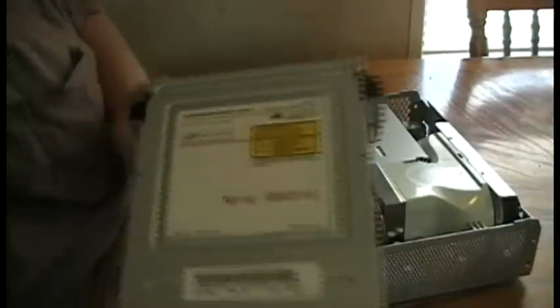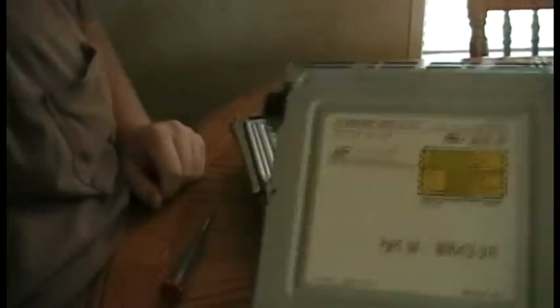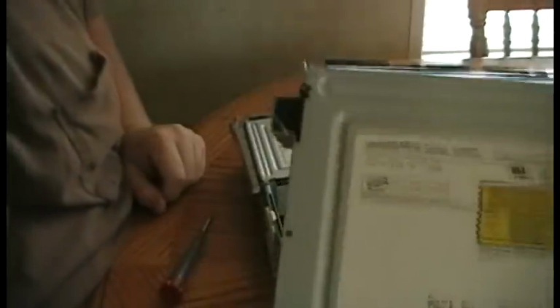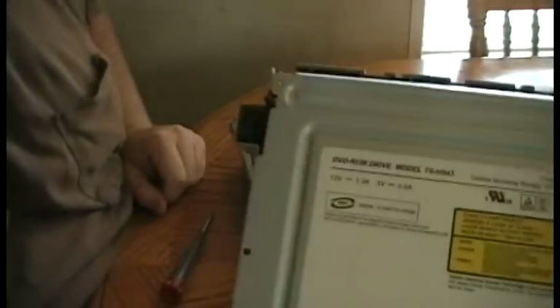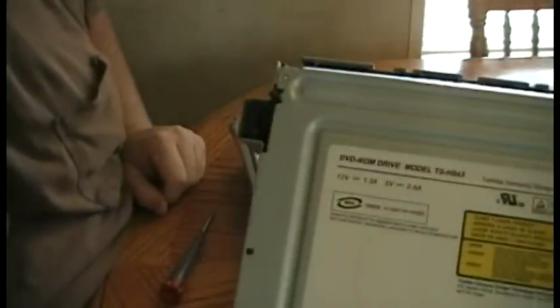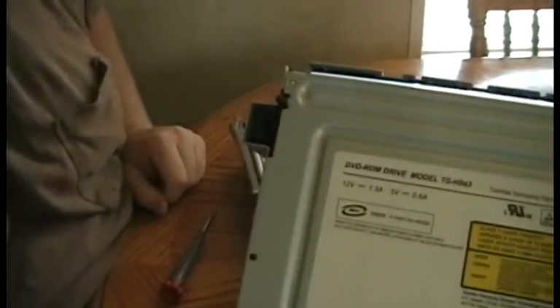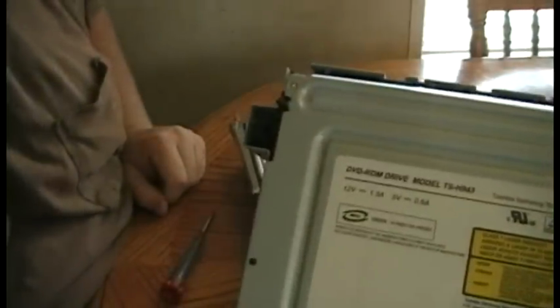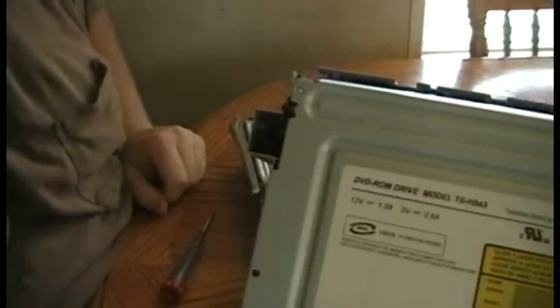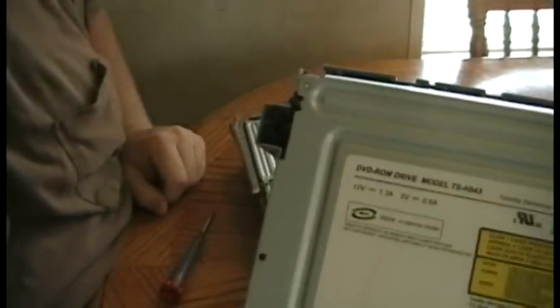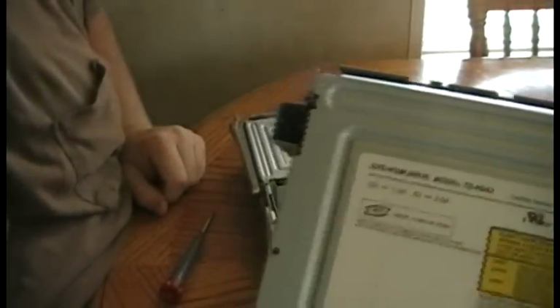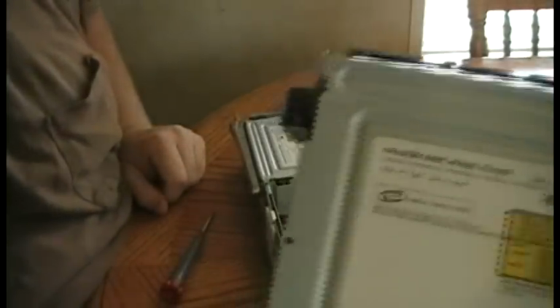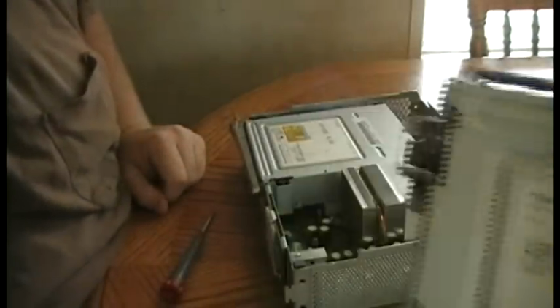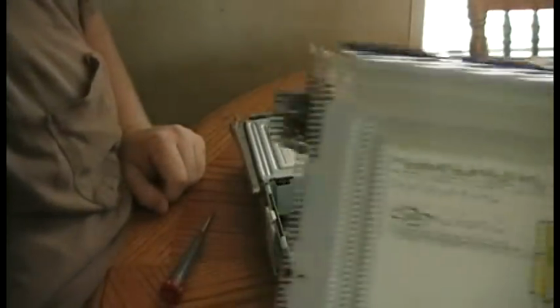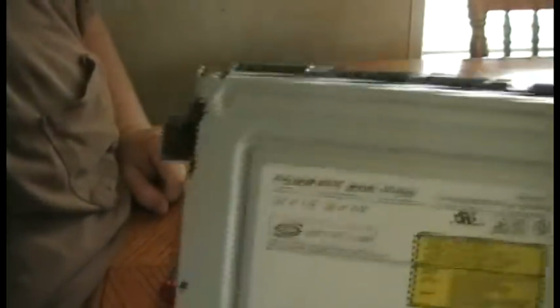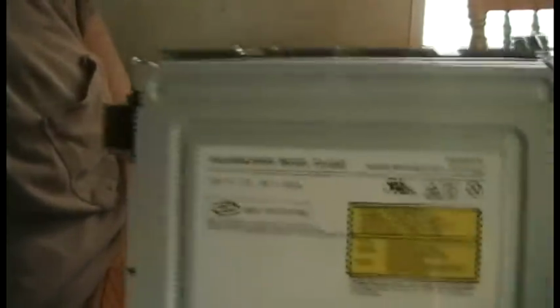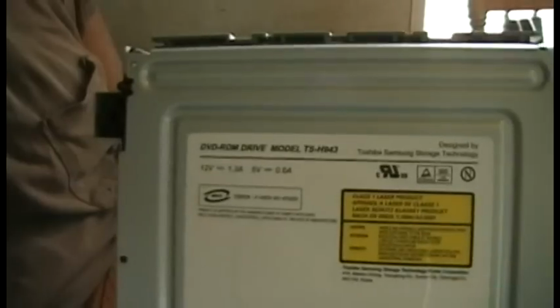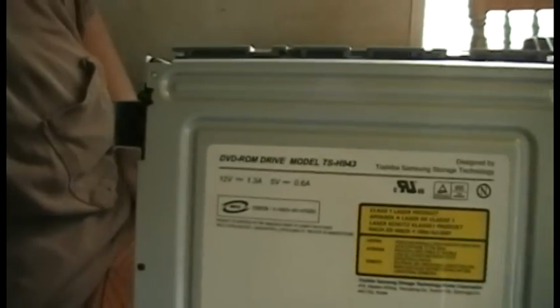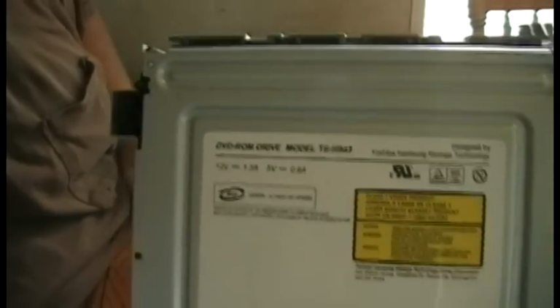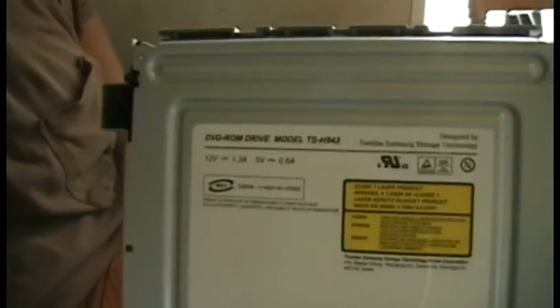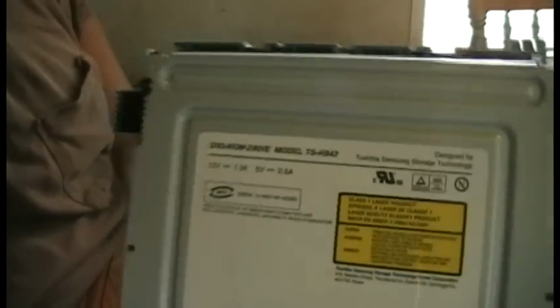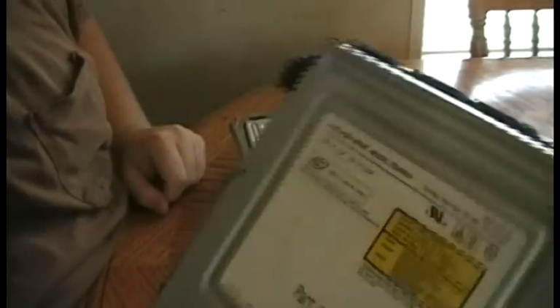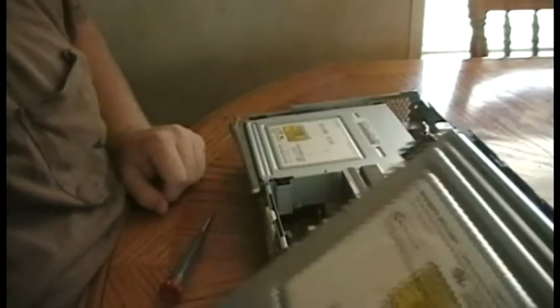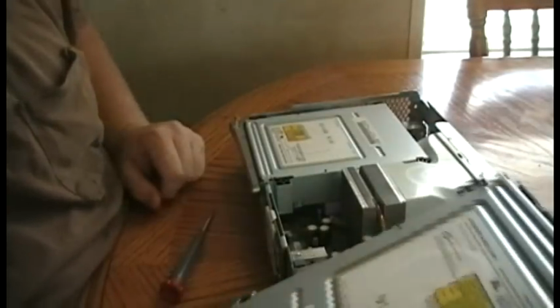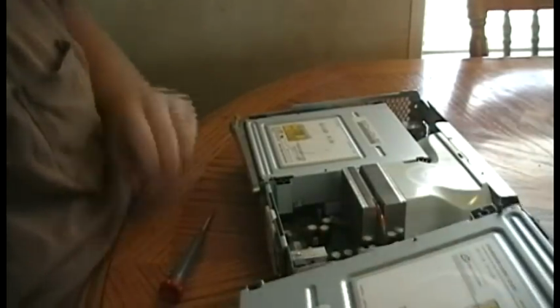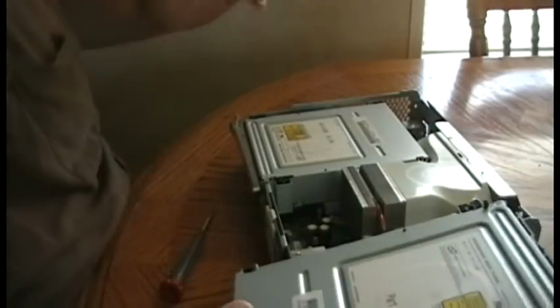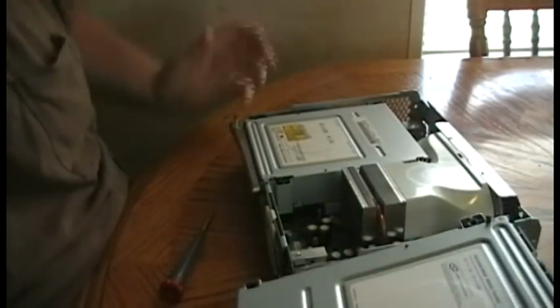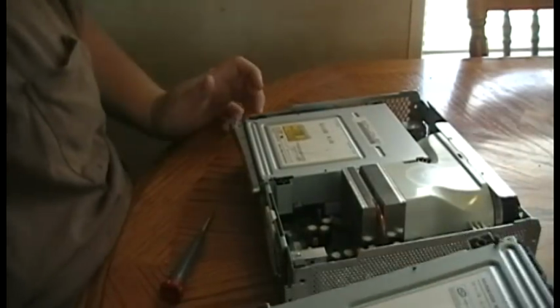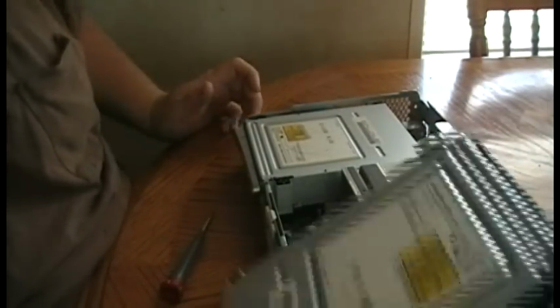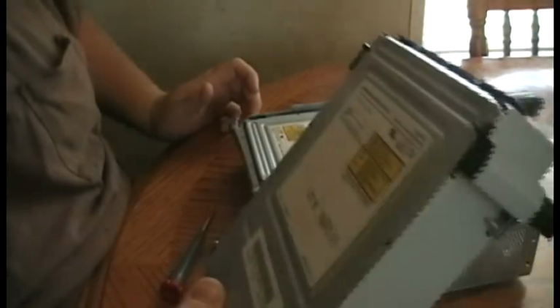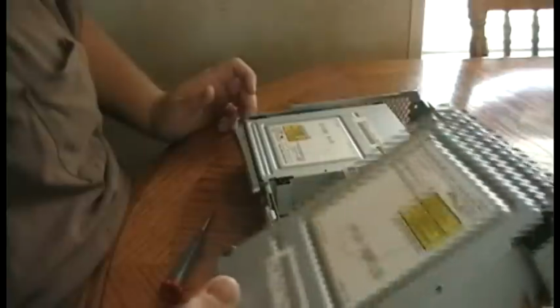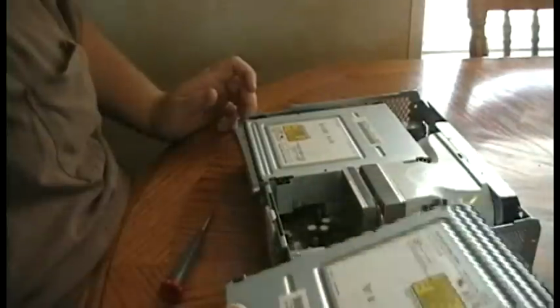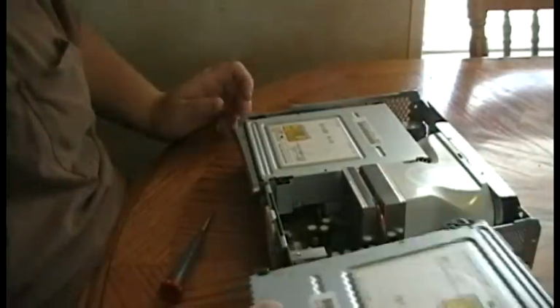You do have to have the identical drive. Make sure it's the same drive as what's in your Xbox now, whether it be Hitachi or whatever — in this case, the Samsung drive.